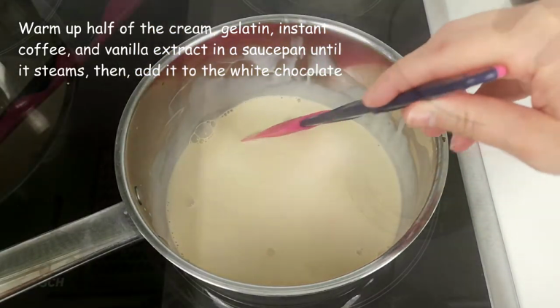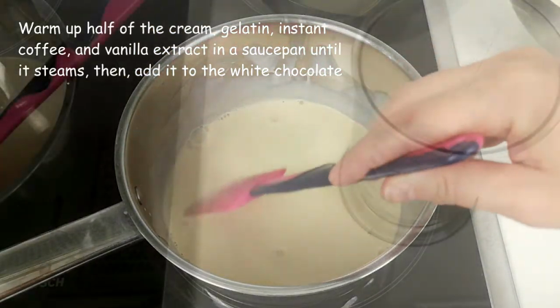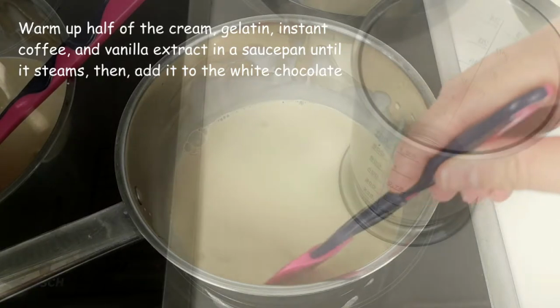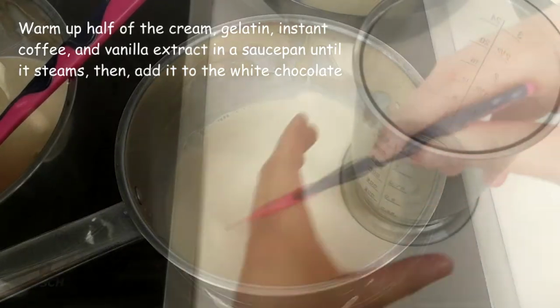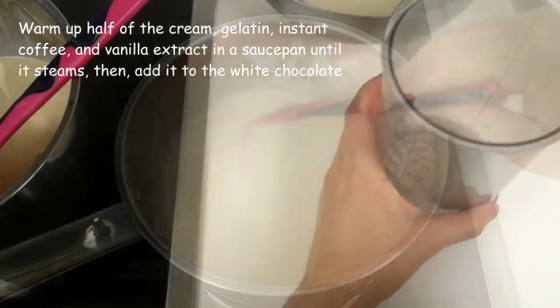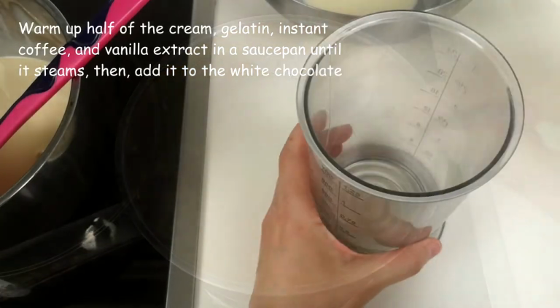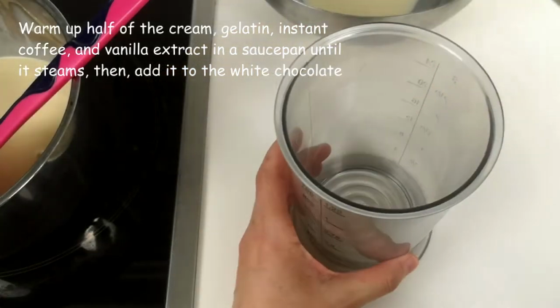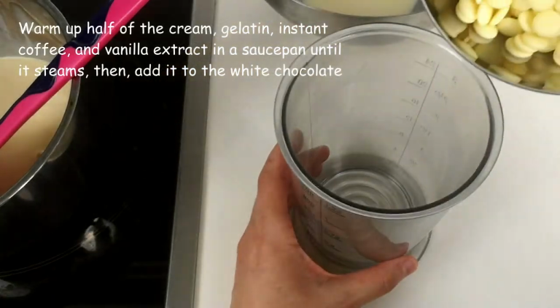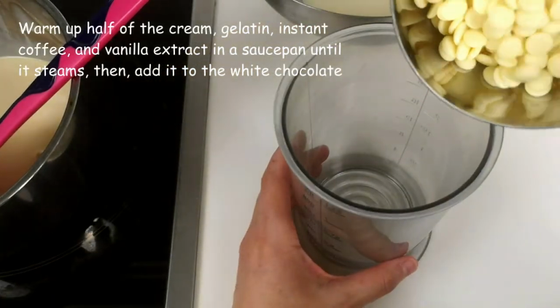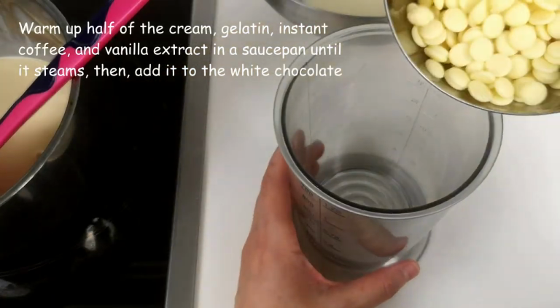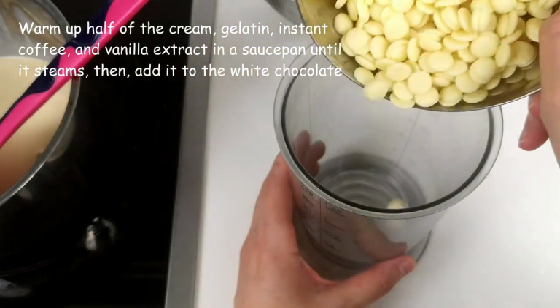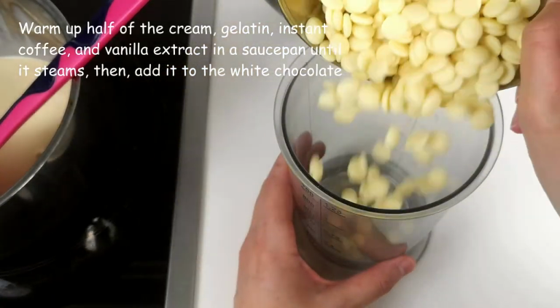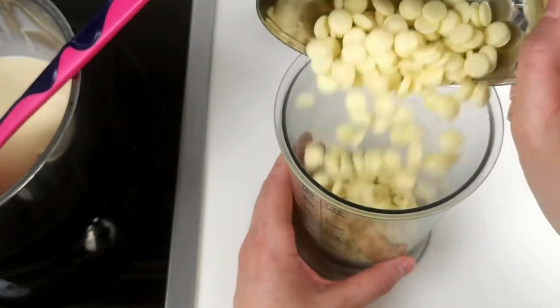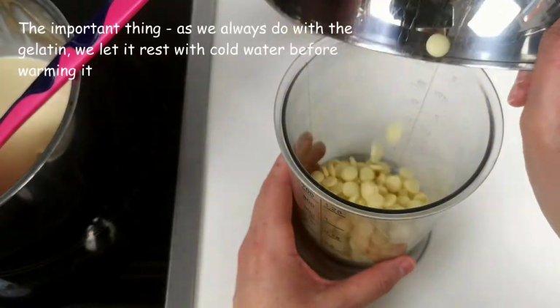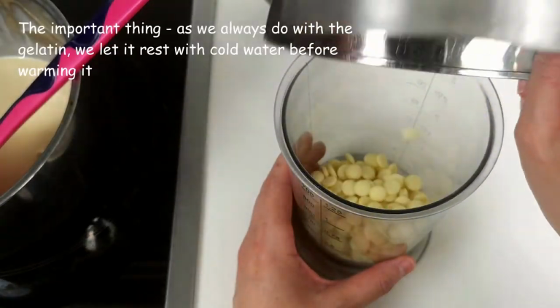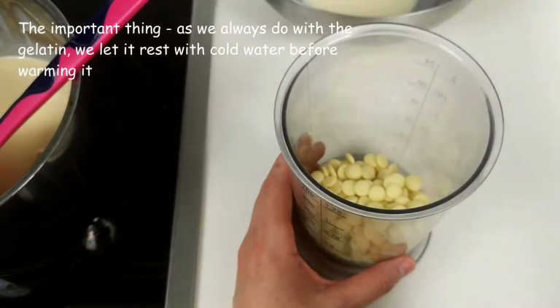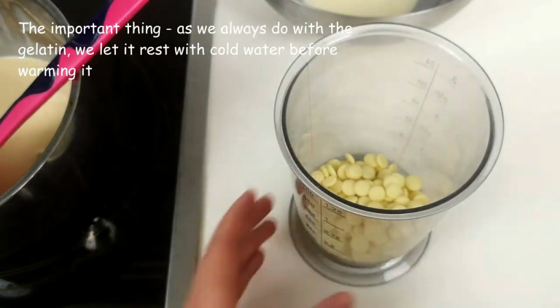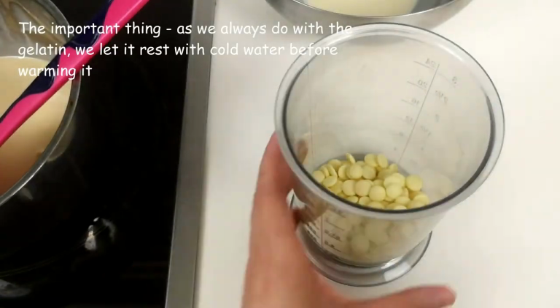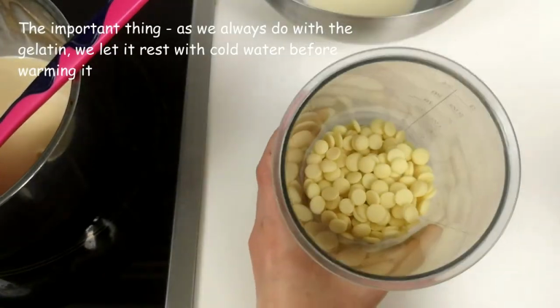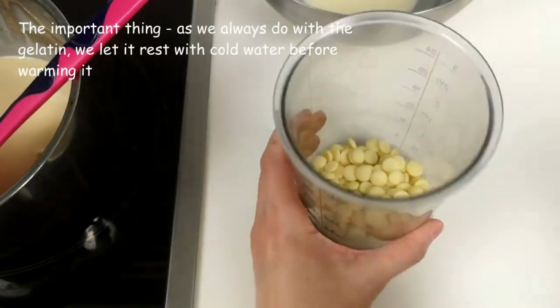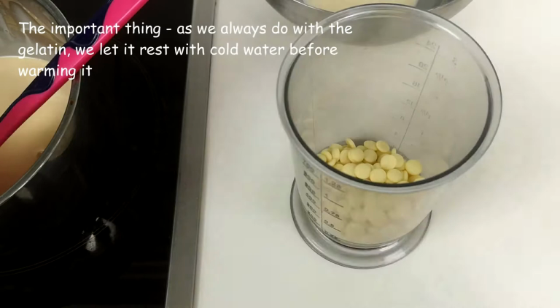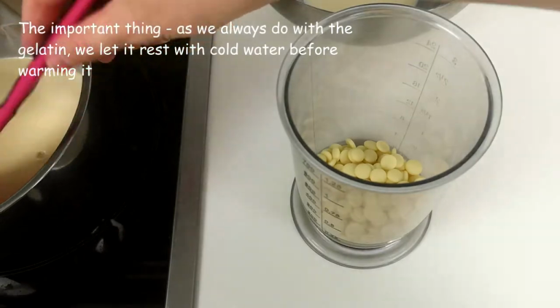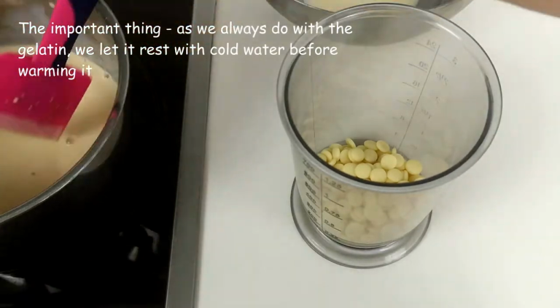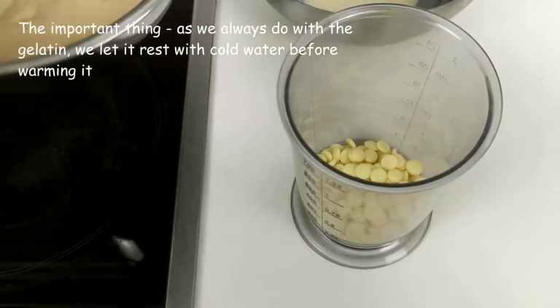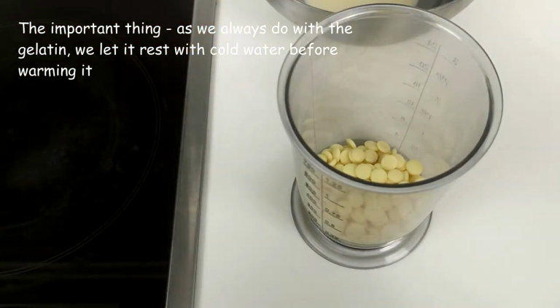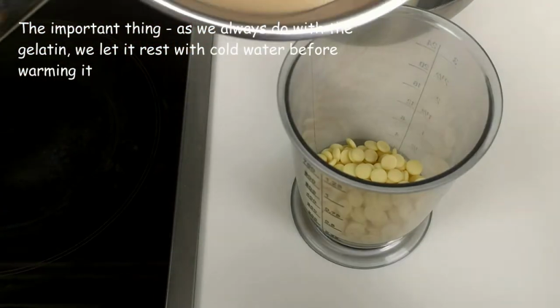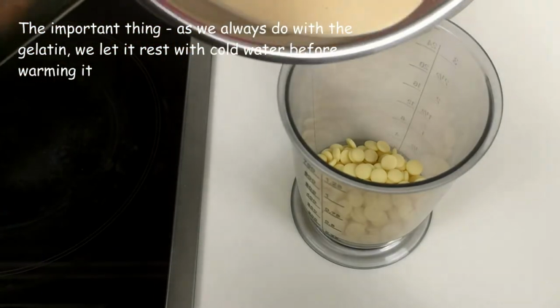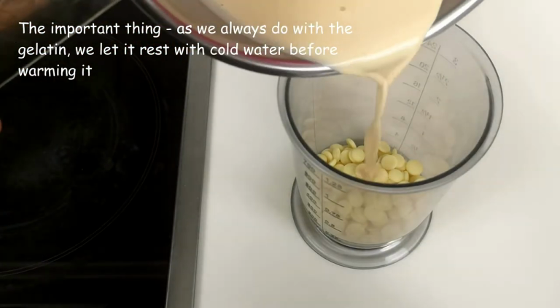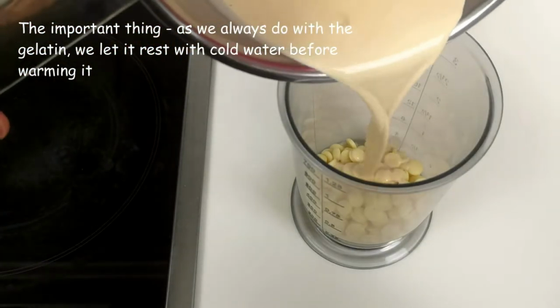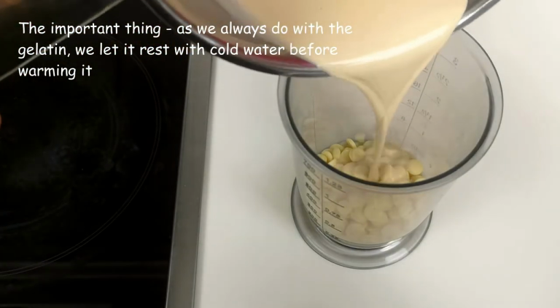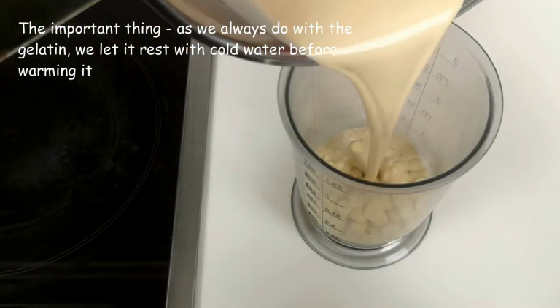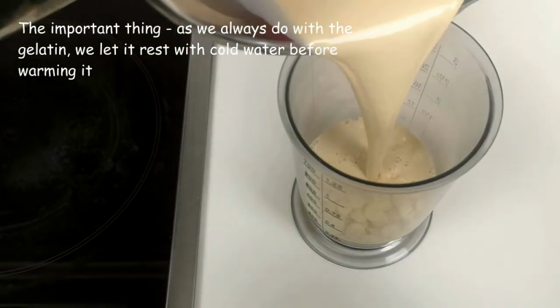Then I add it to the white chocolate. Remember the important thing: as we always do with the gelatine, we let it rest with cold water before warming it.